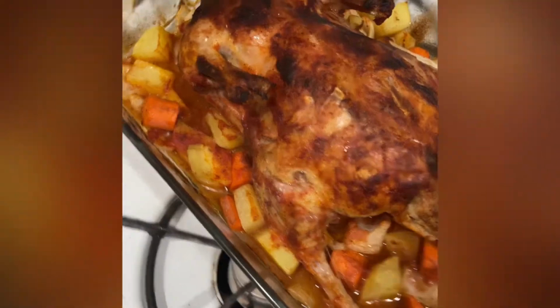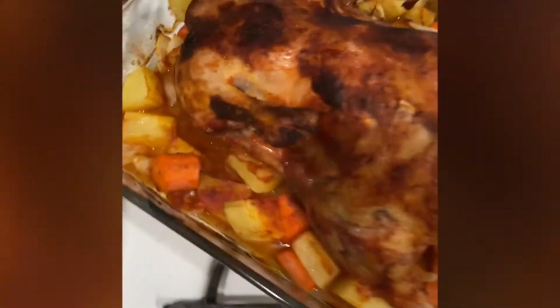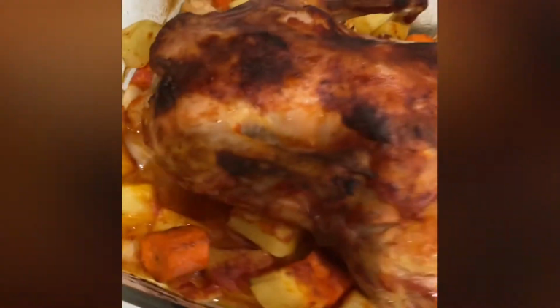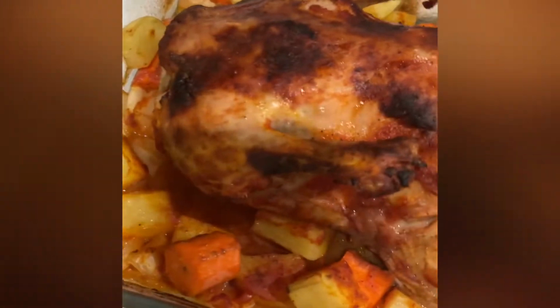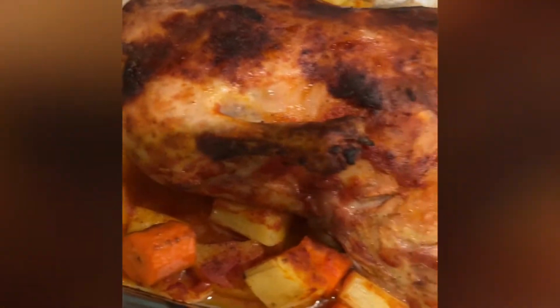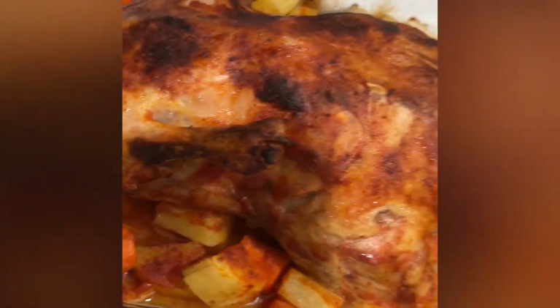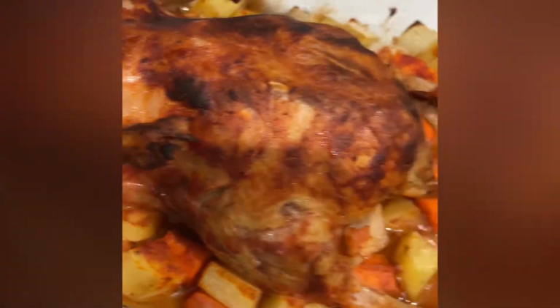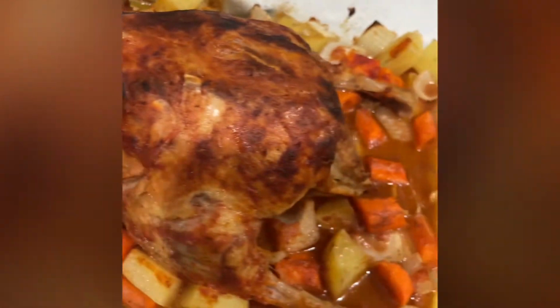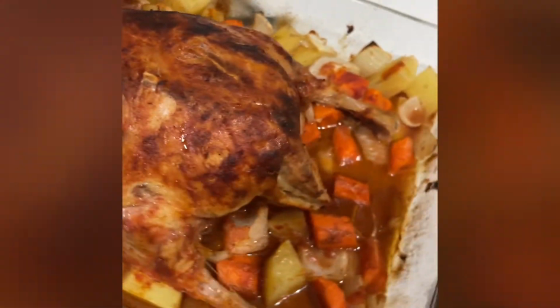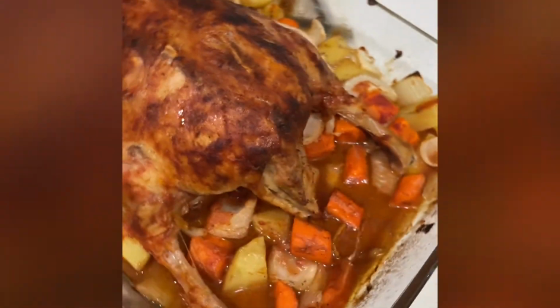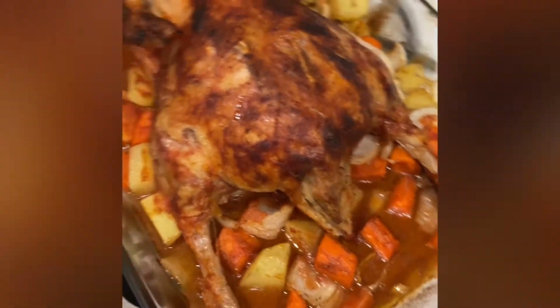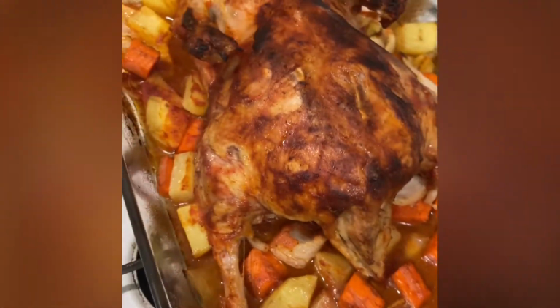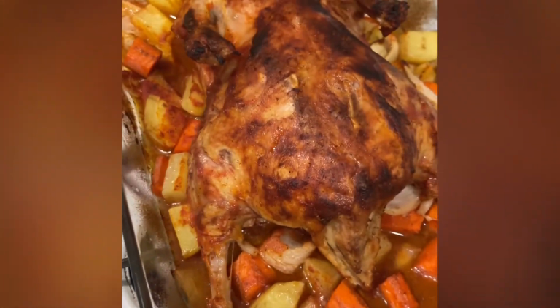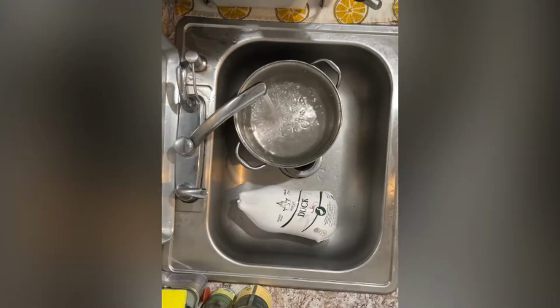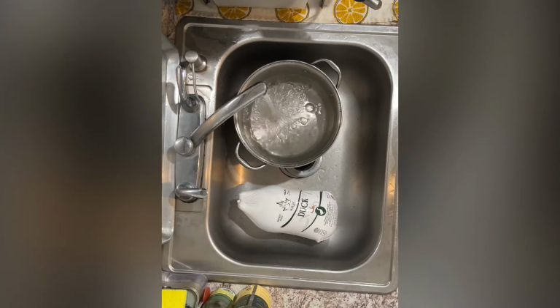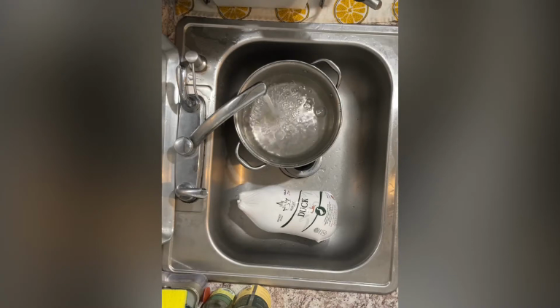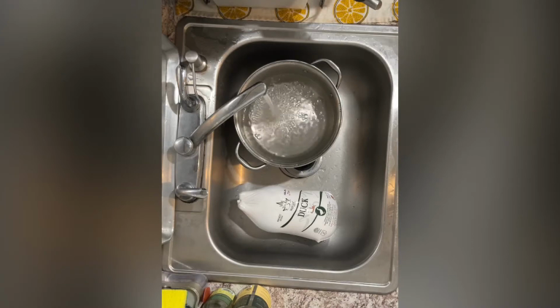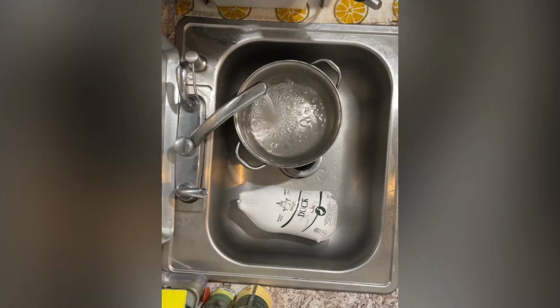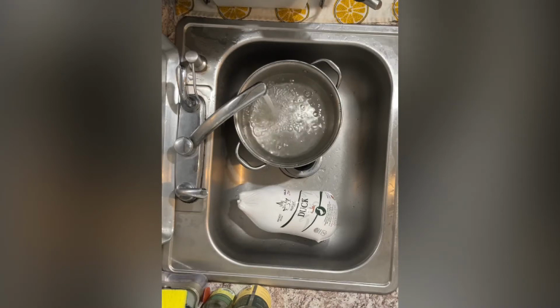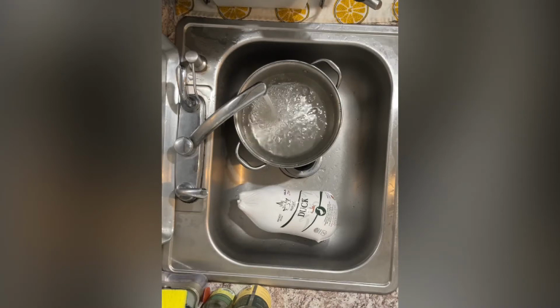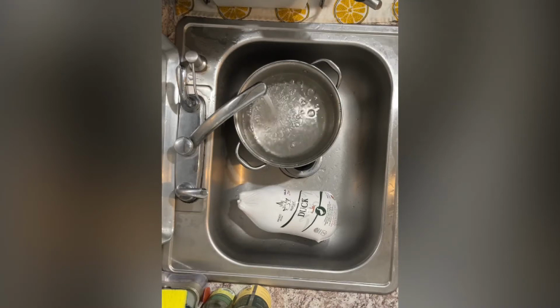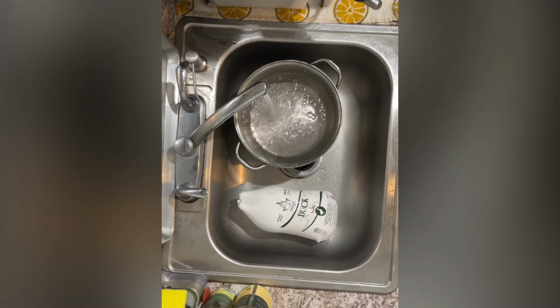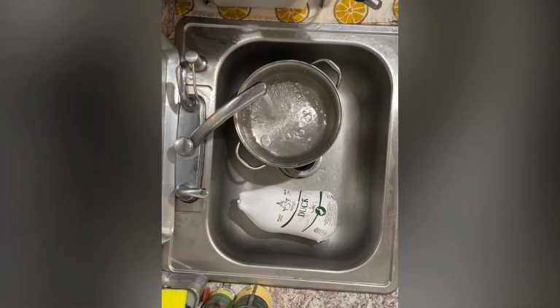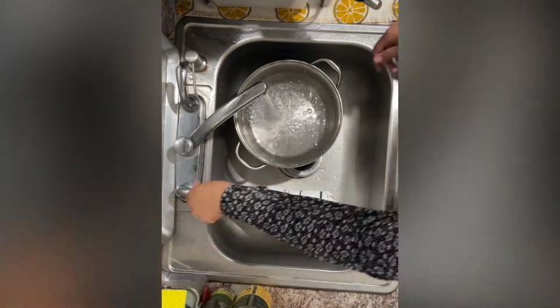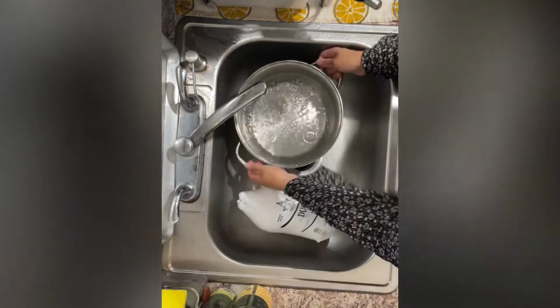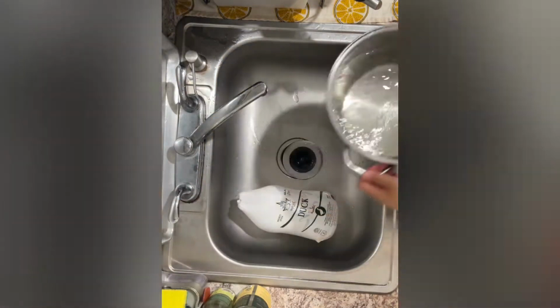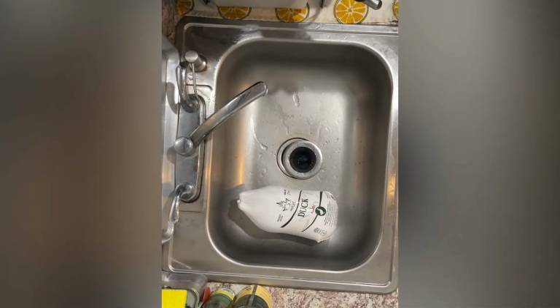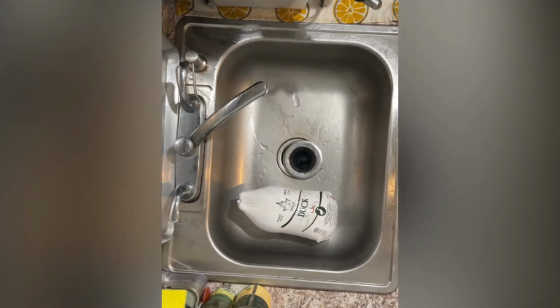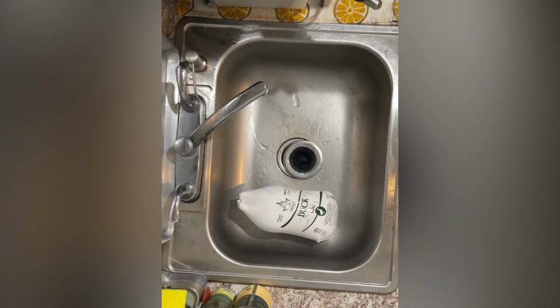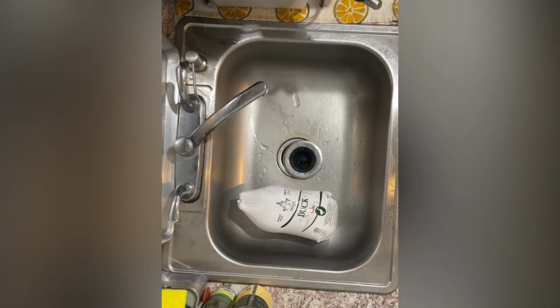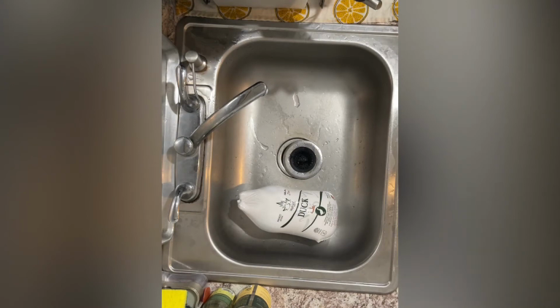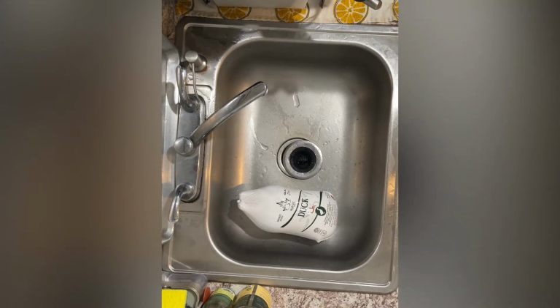Hi everyone, today I'm going to show you how to make this easy and super delicious duck recipe. You're going to start off by filling up a pot of water and putting it on the stove so it can boil.